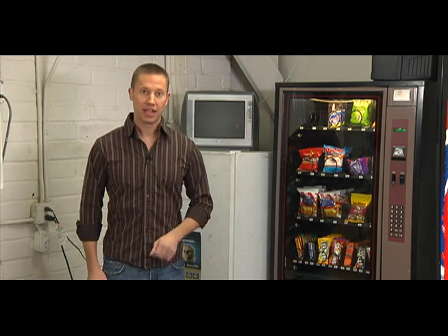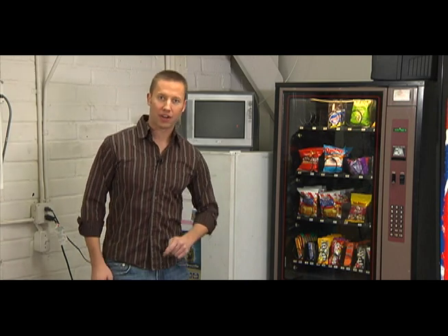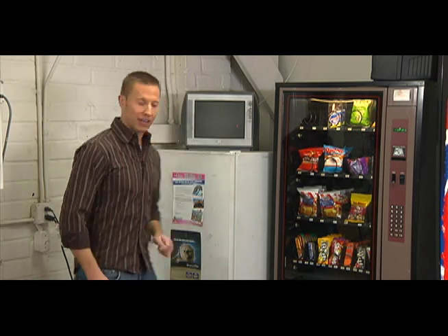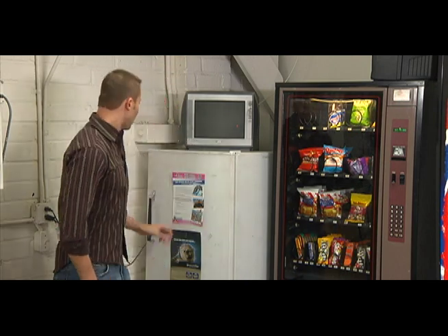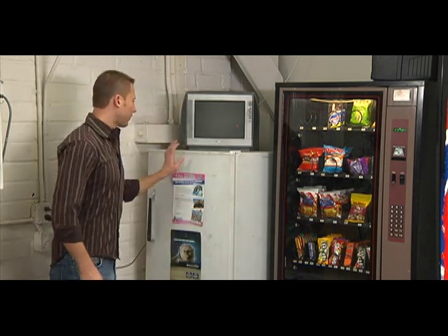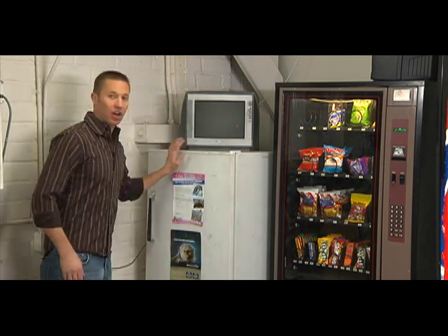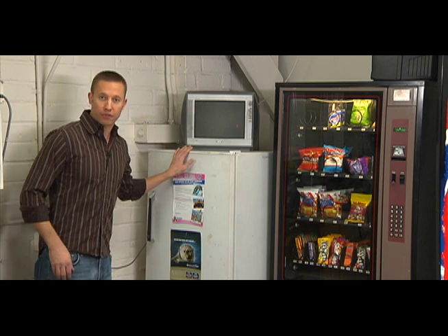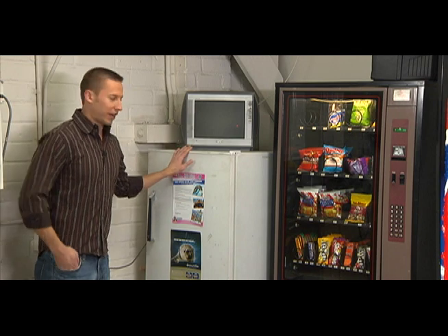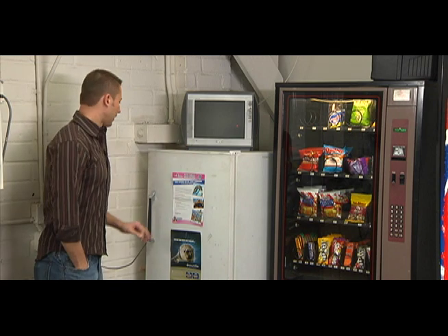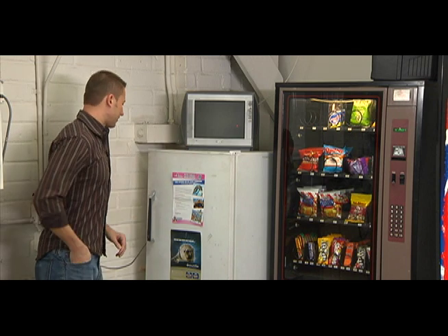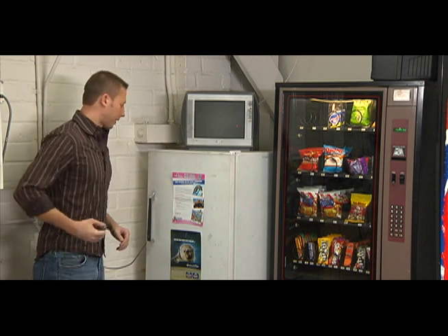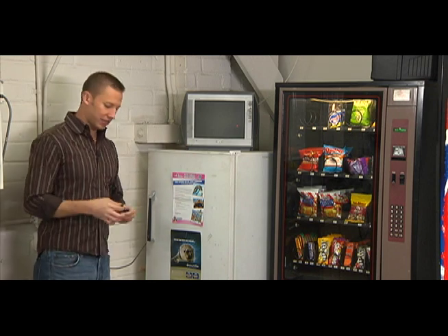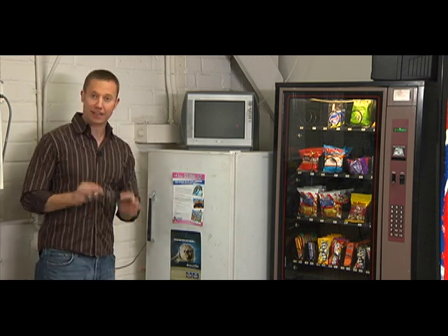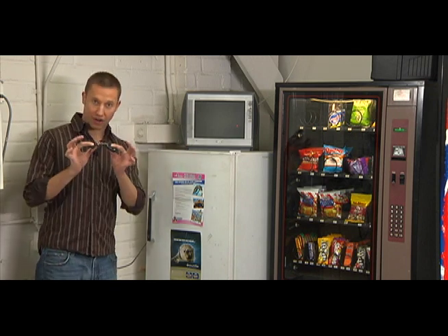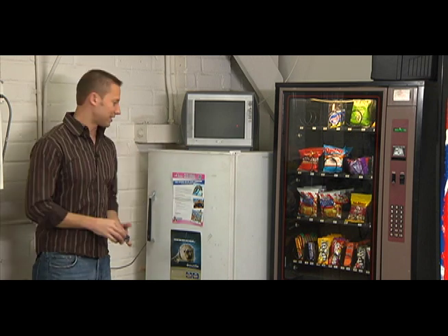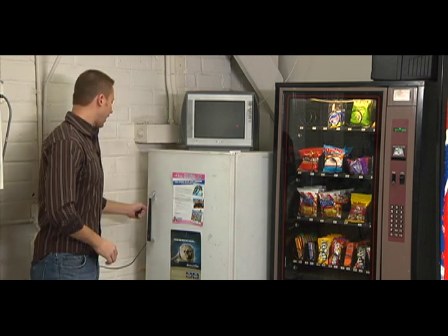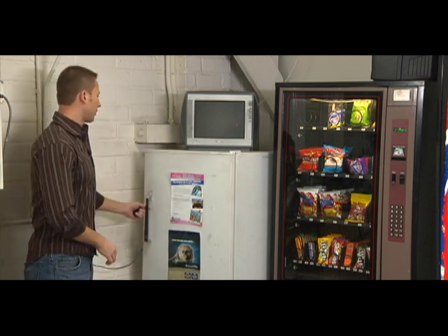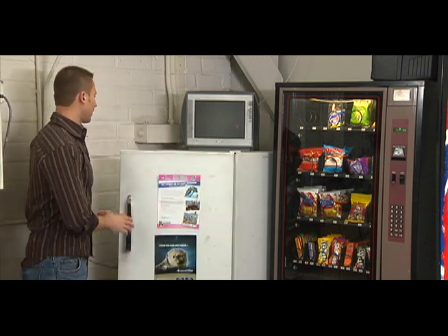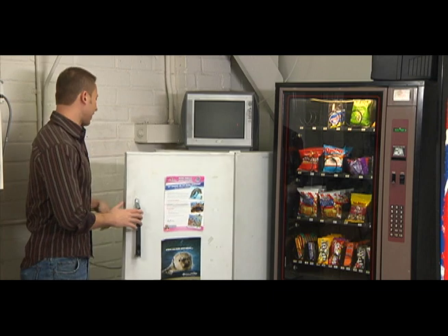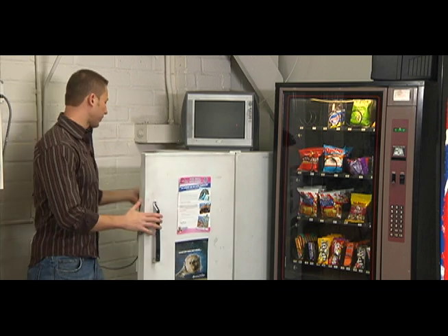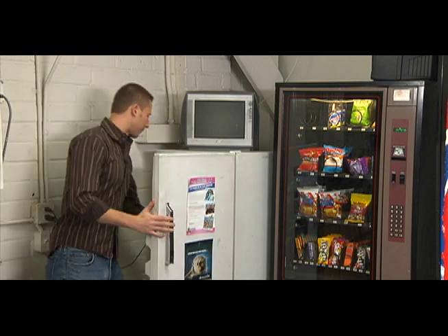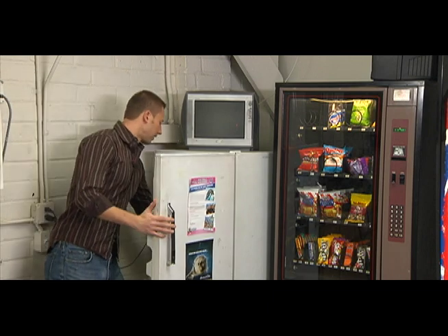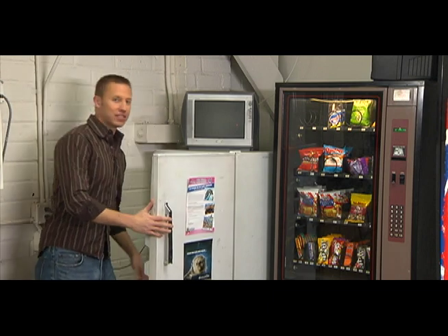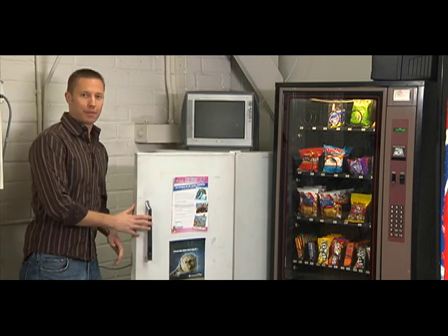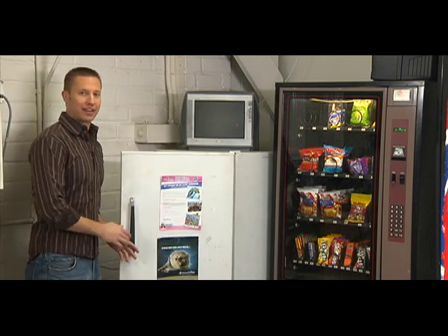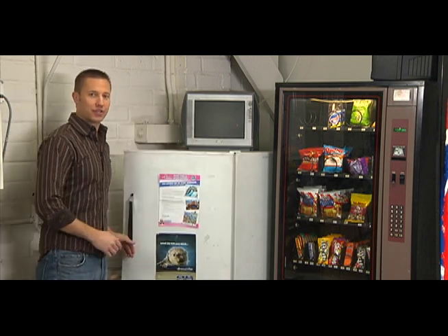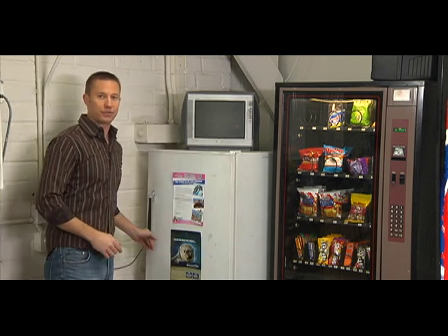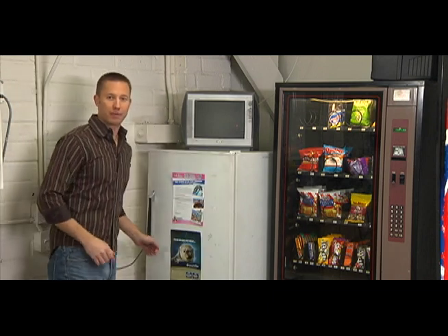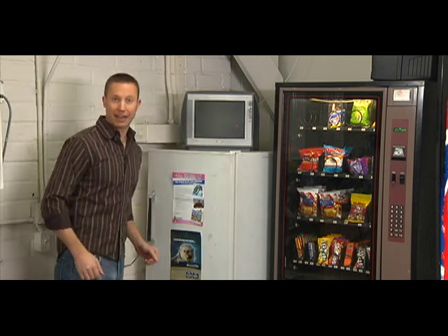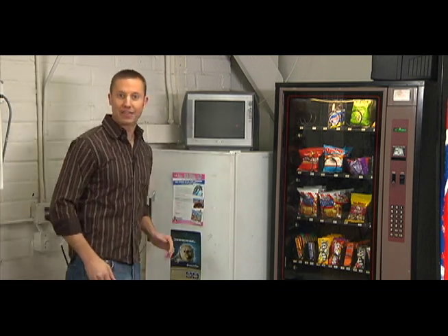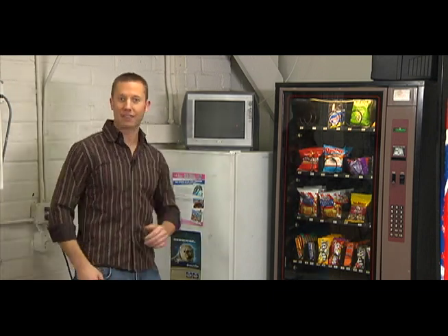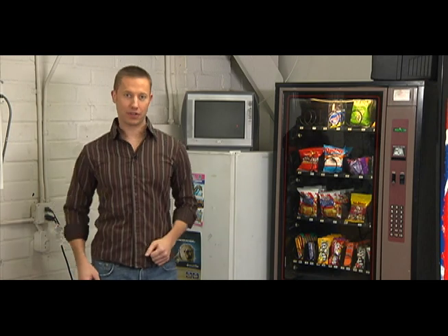One little trick: whenever you're turning off a refrigerator, a lot of sound men will actually take their car keys and put them inside the refrigerator, just as a little reminder to turn the refrigerator back on at the end of the day of shooting.